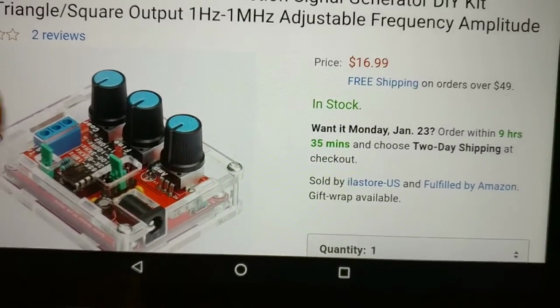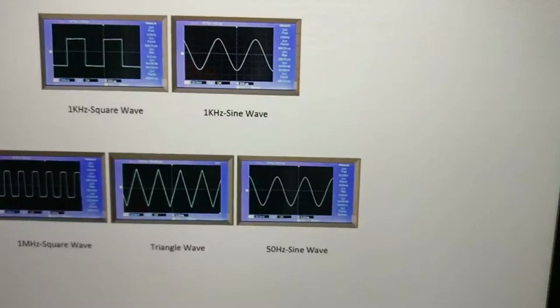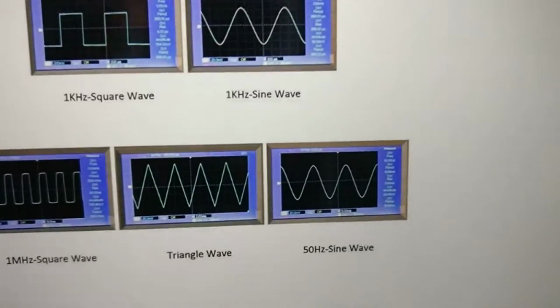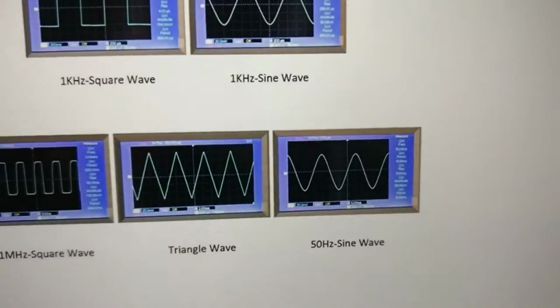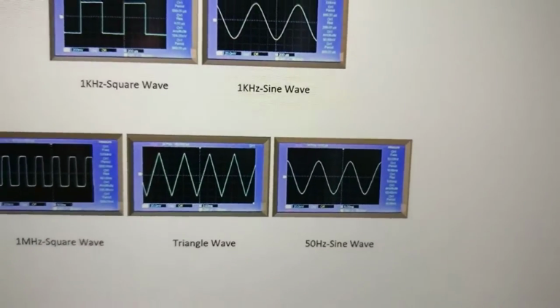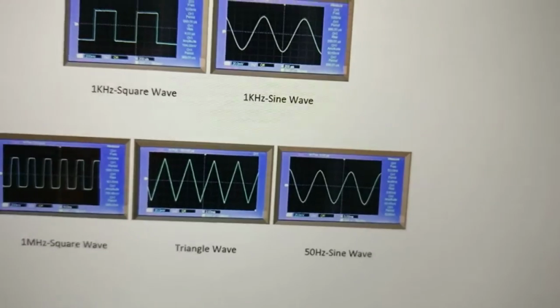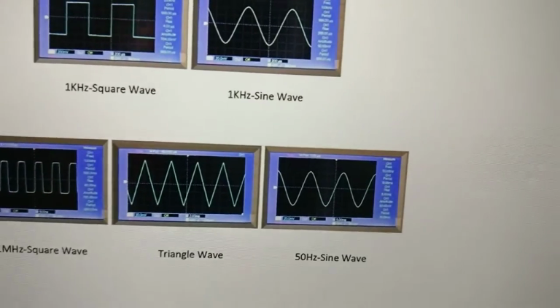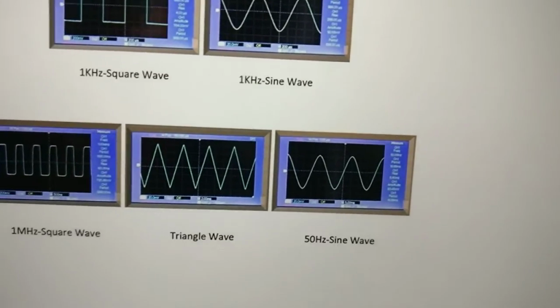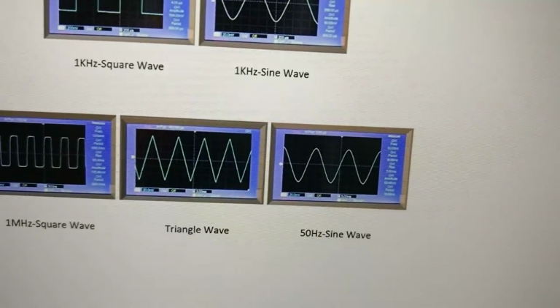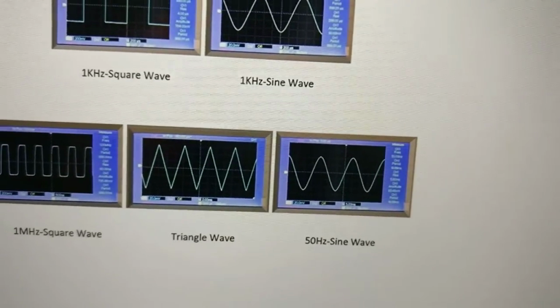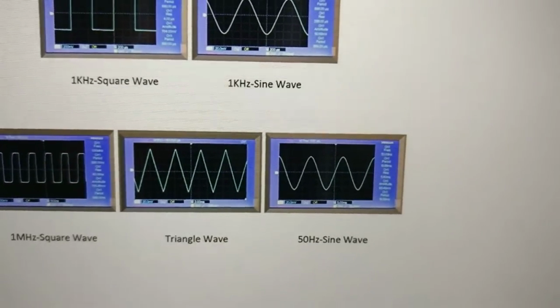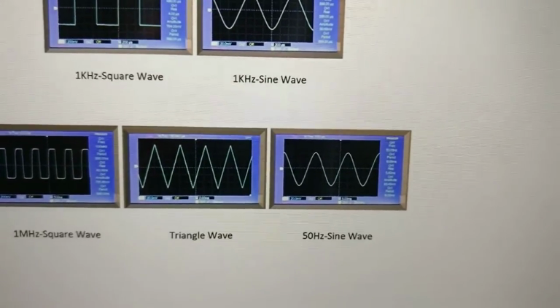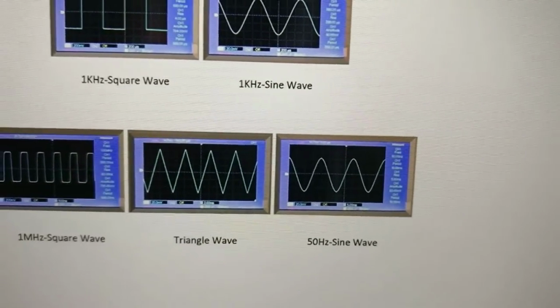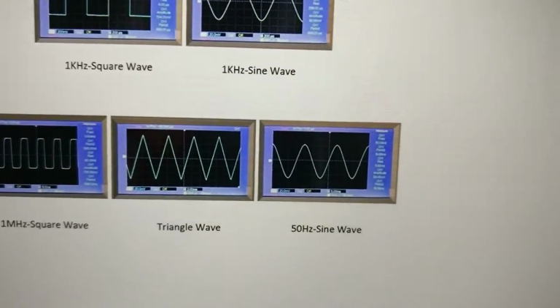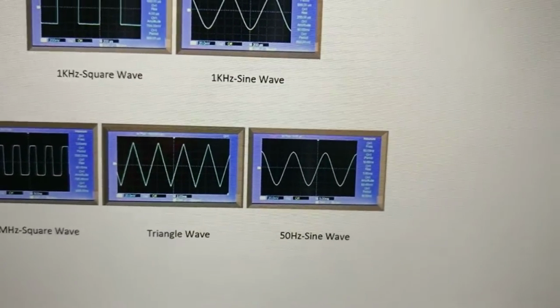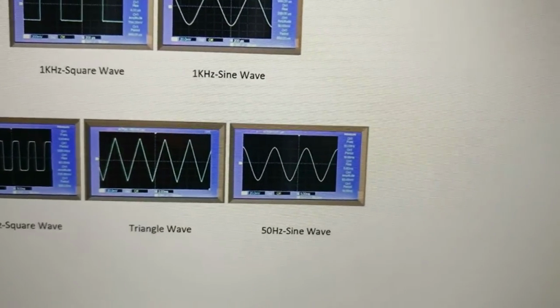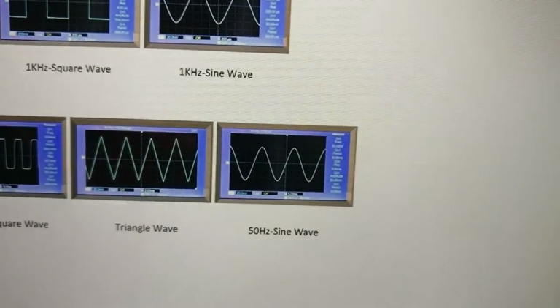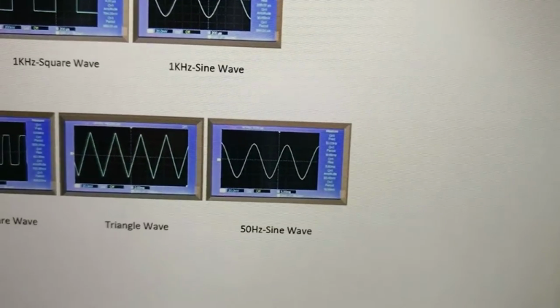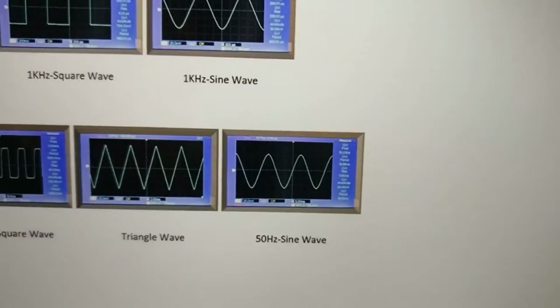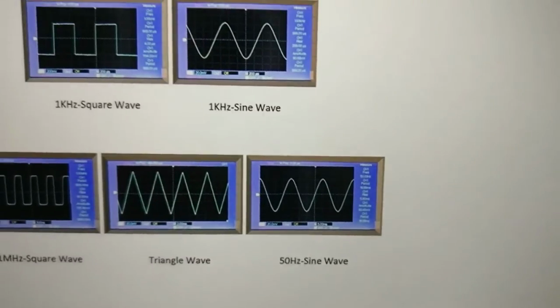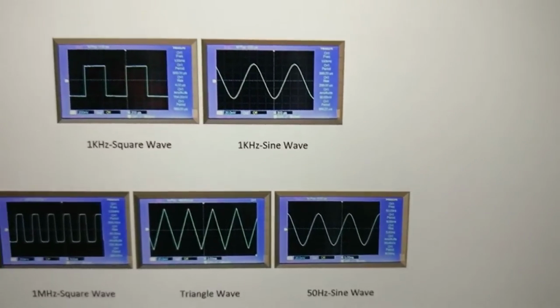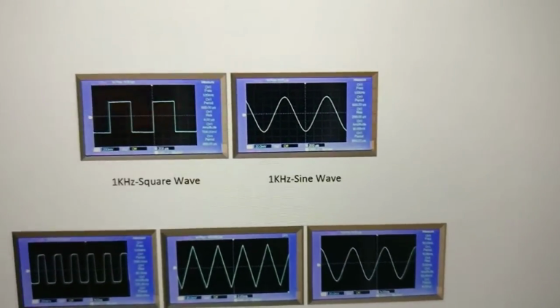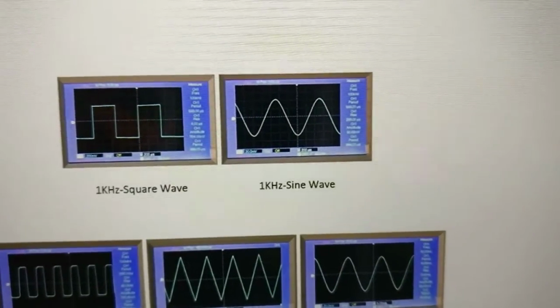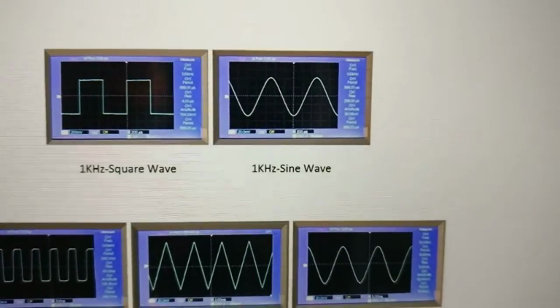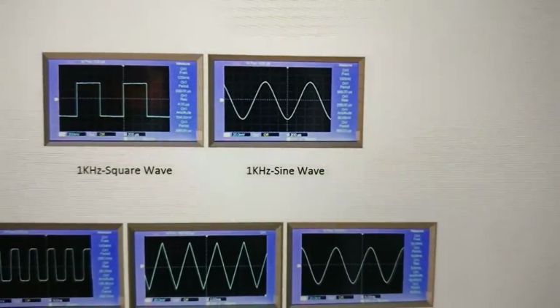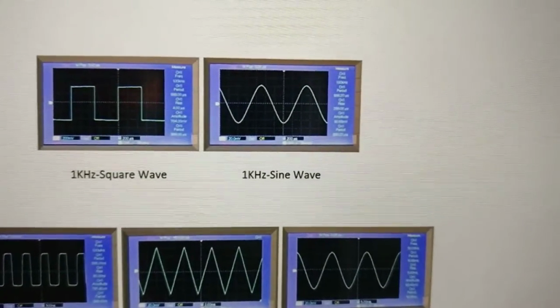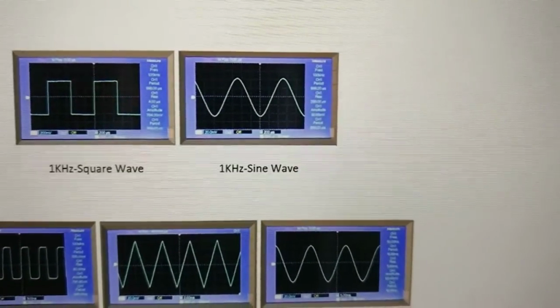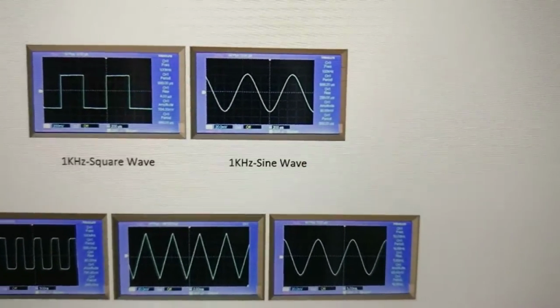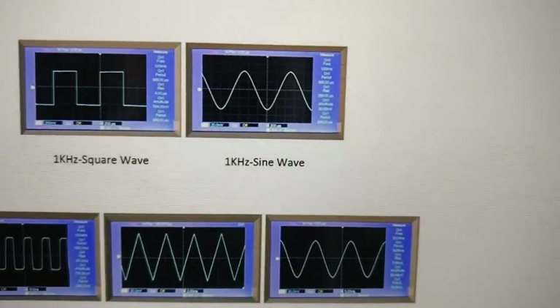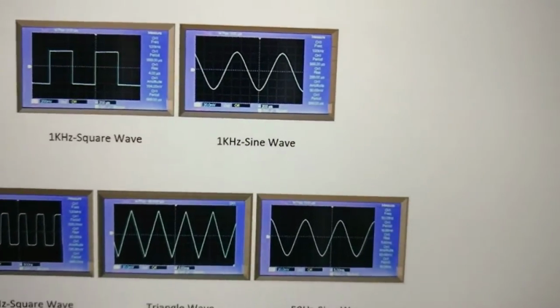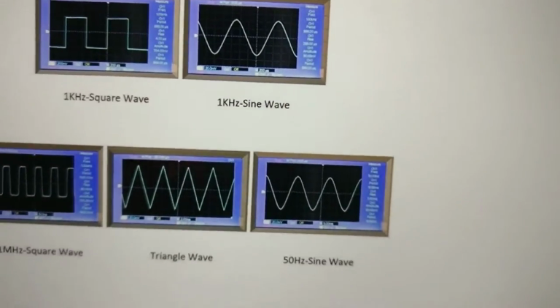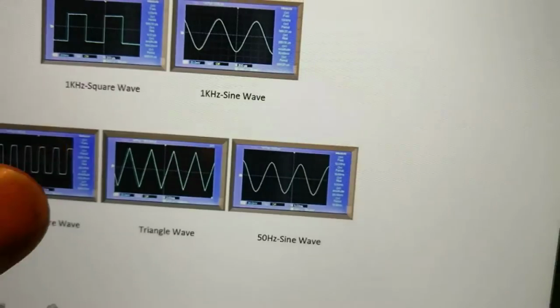It looks like it can do 1MHz square wave, triangle wave, 50Hz sine wave, 1kHz square wave, 1kHz sine wave, and so forth.